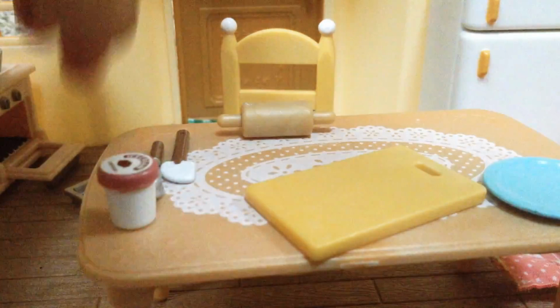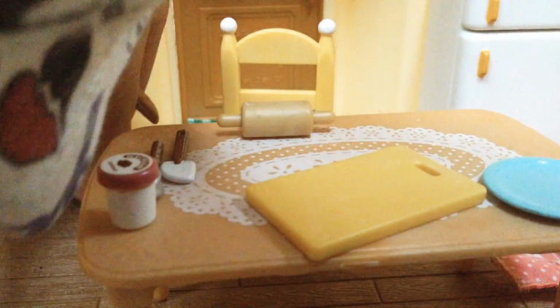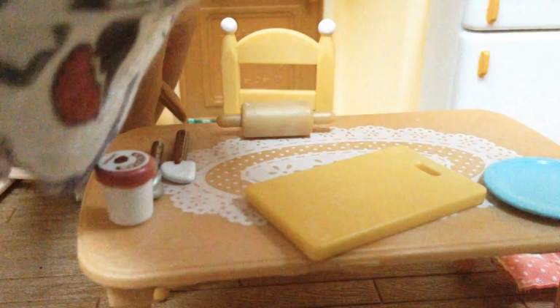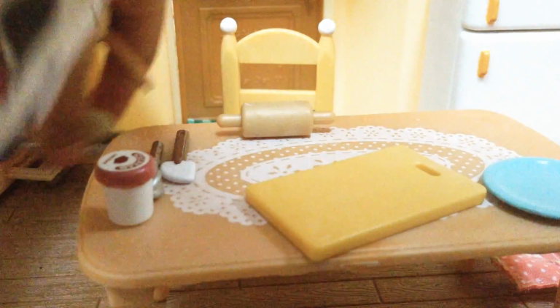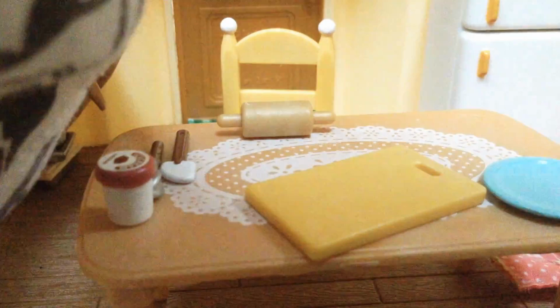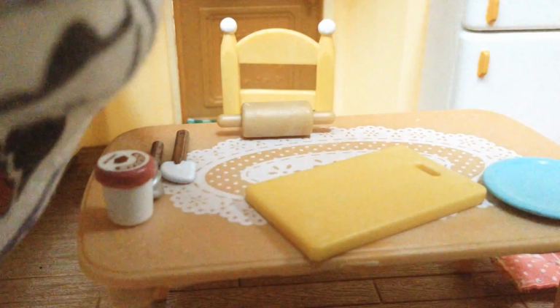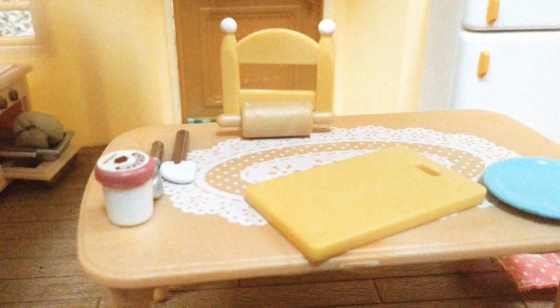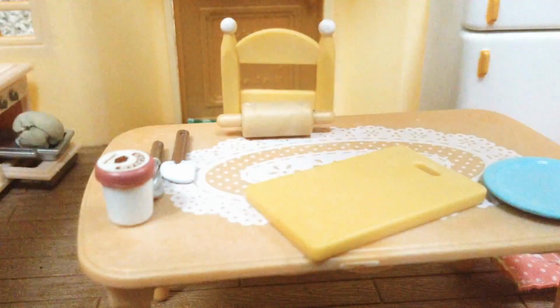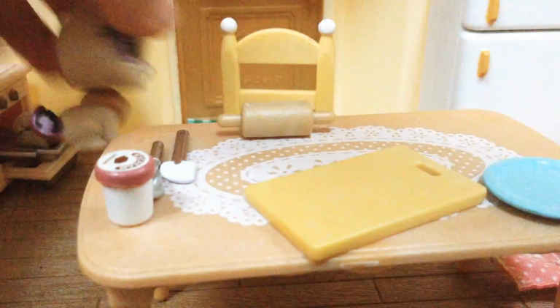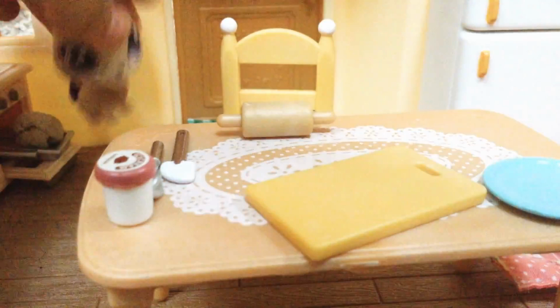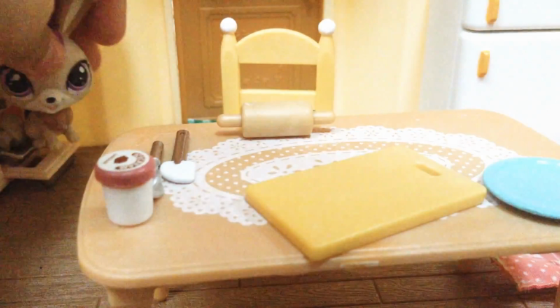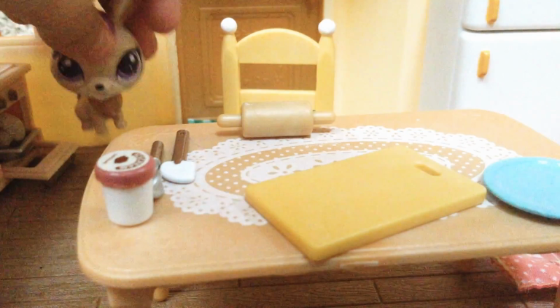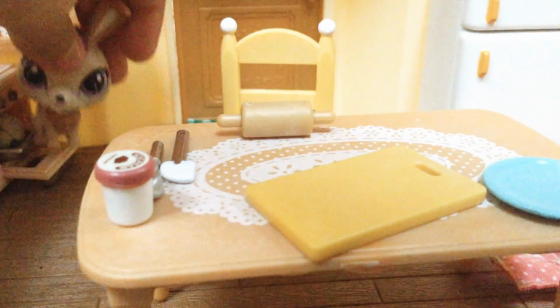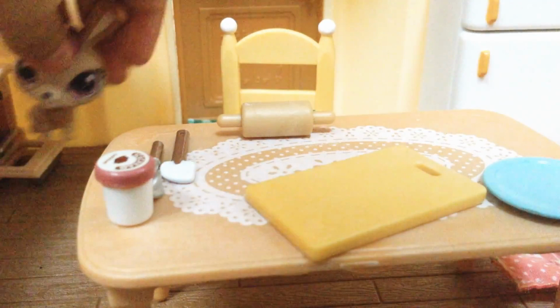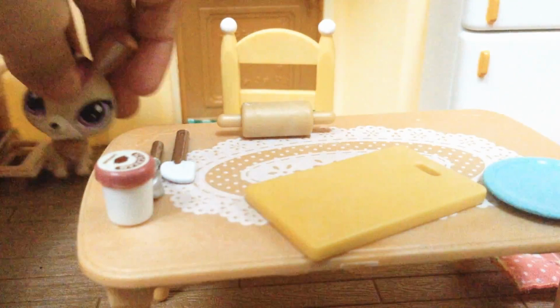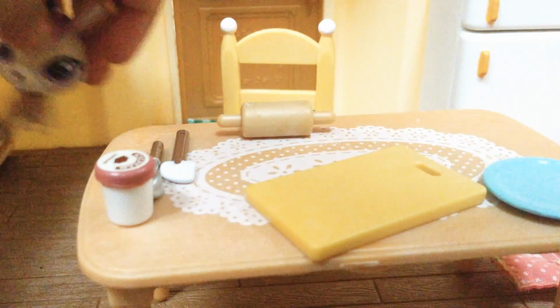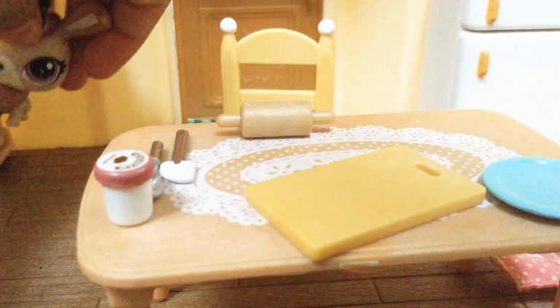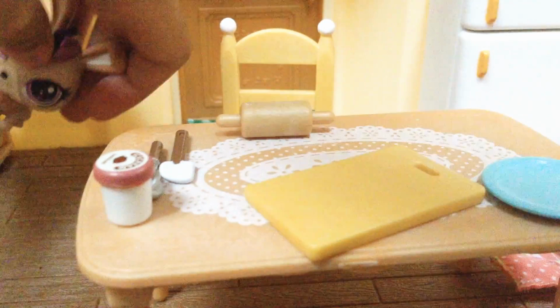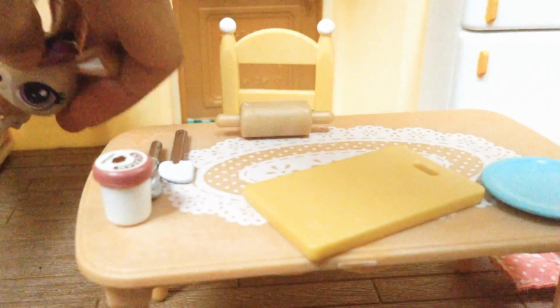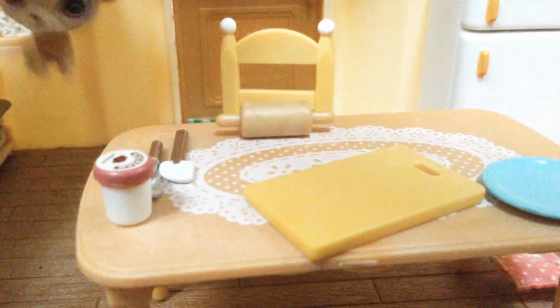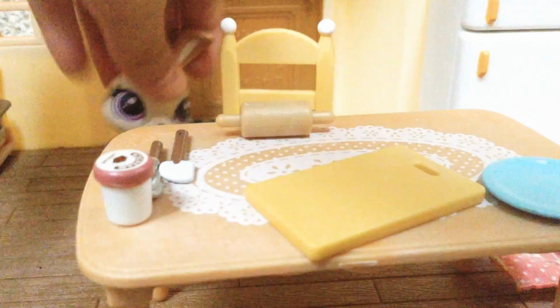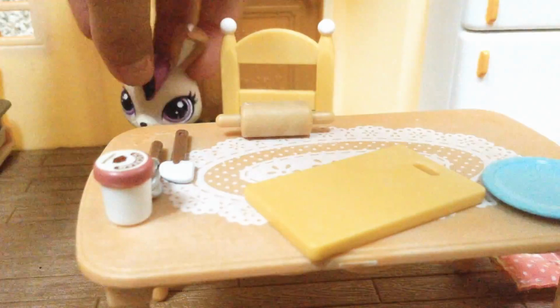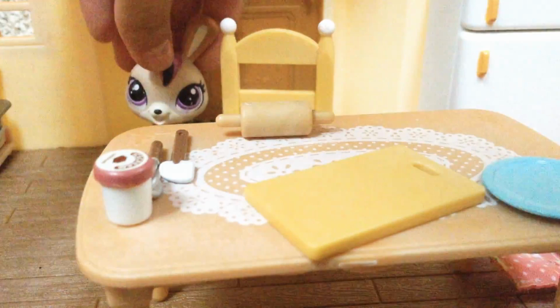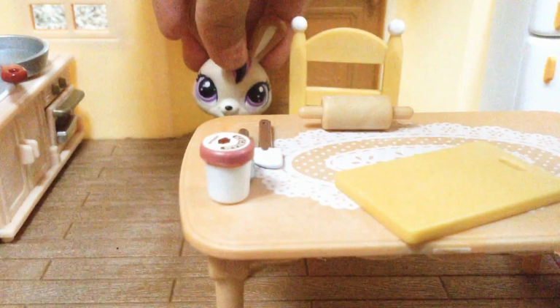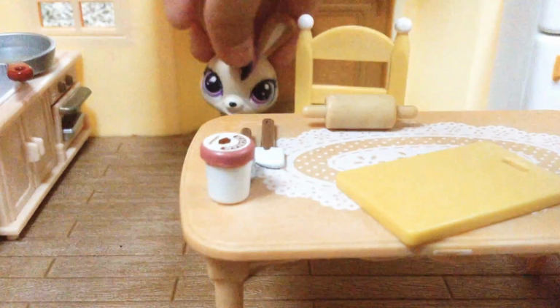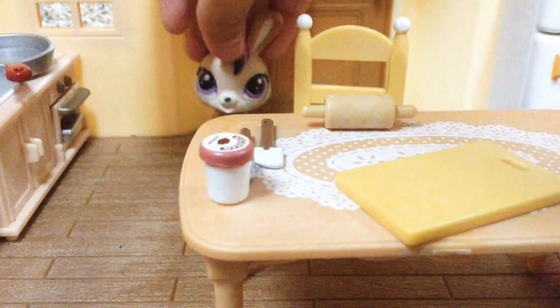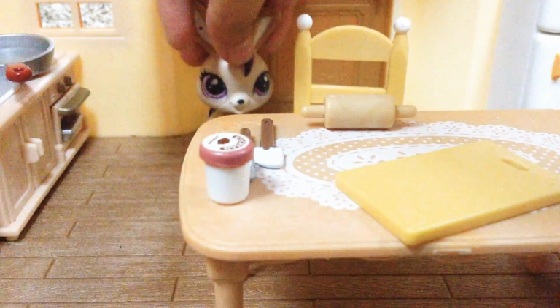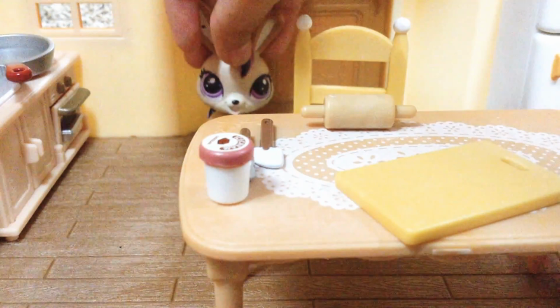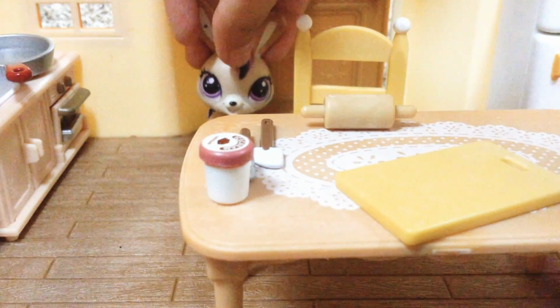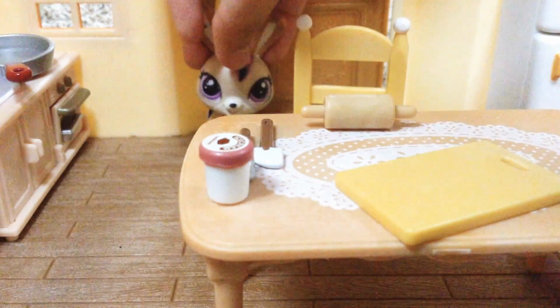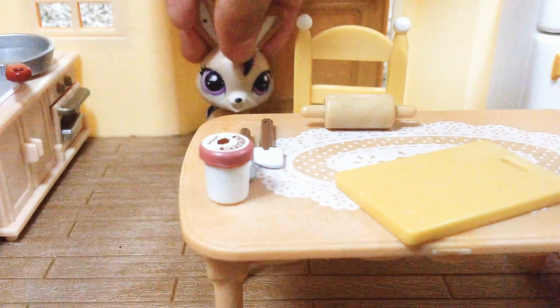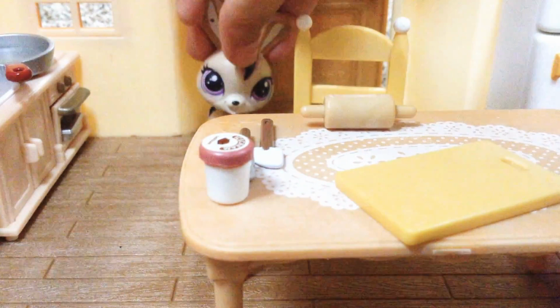You can put it in the oven. There we go, so now it's in the oven. Now you gotta wait for 30 minutes.